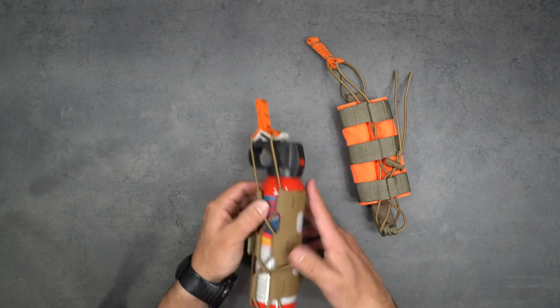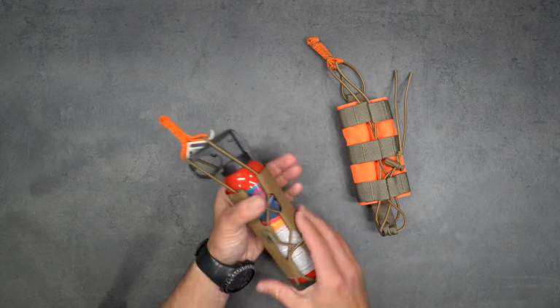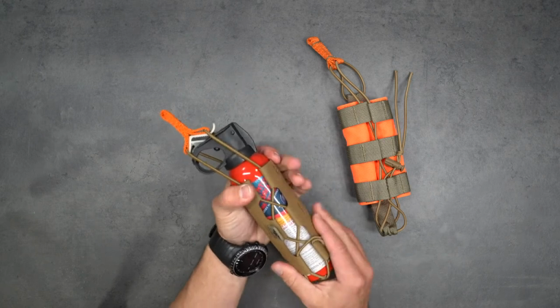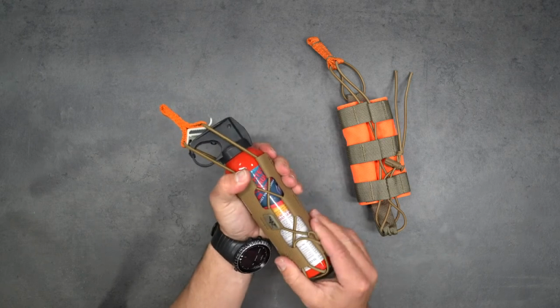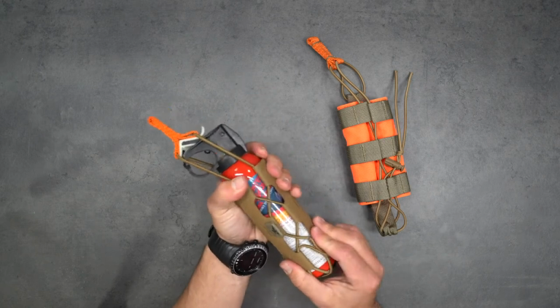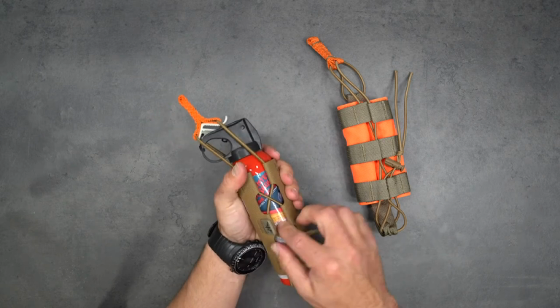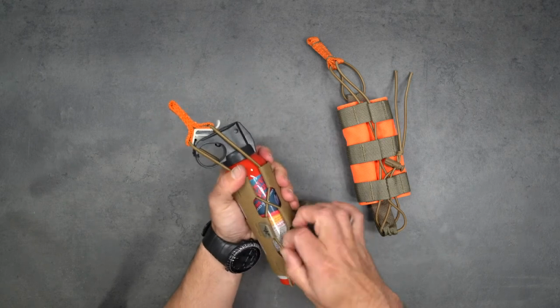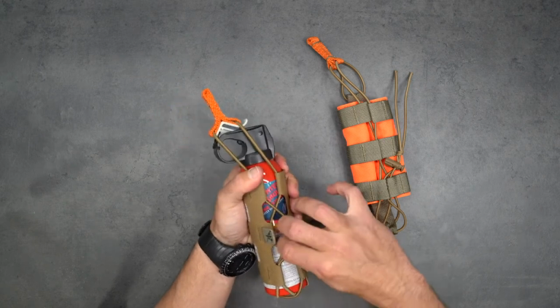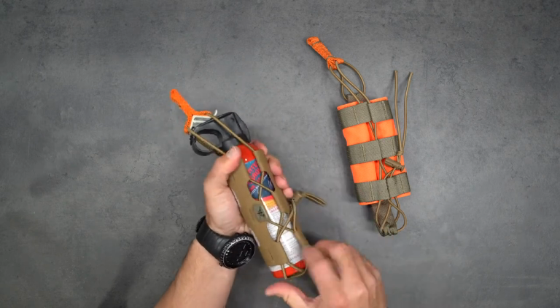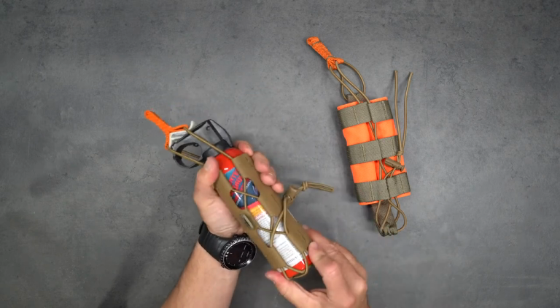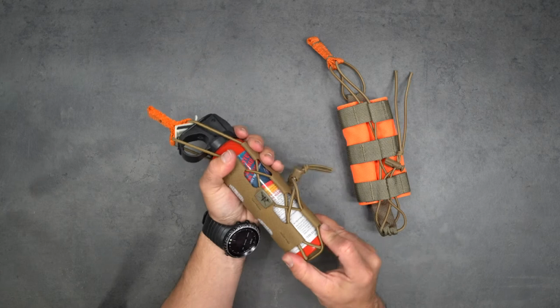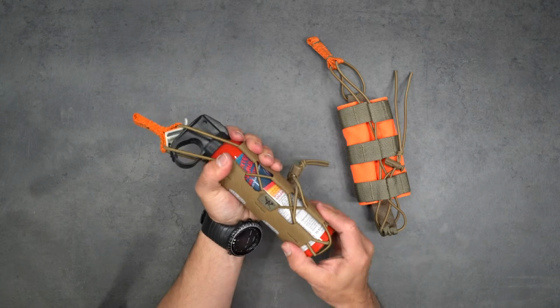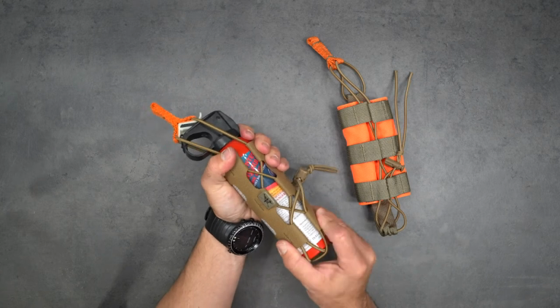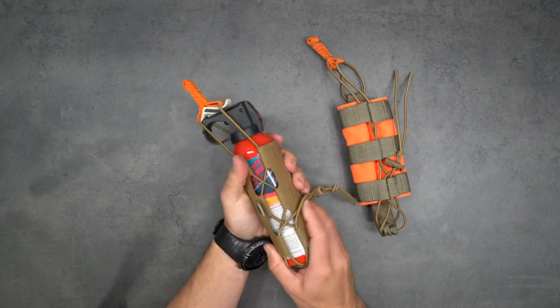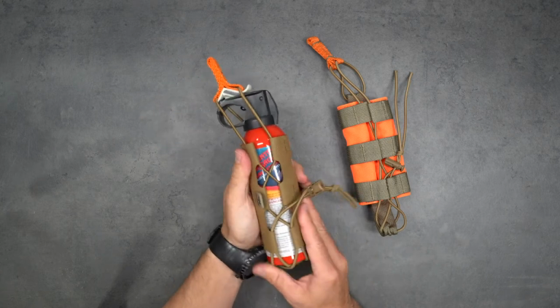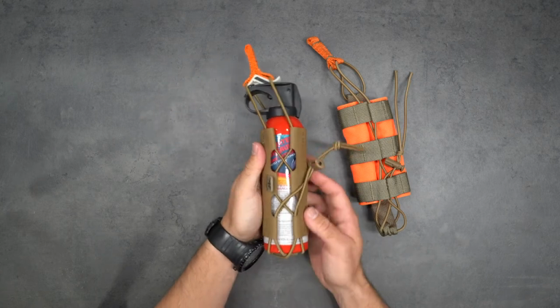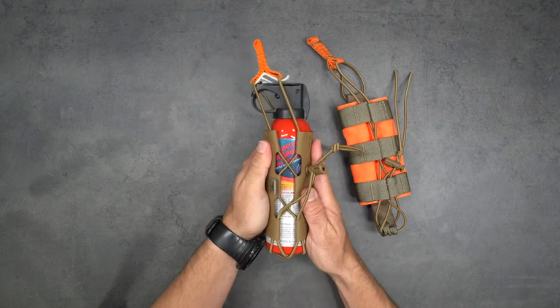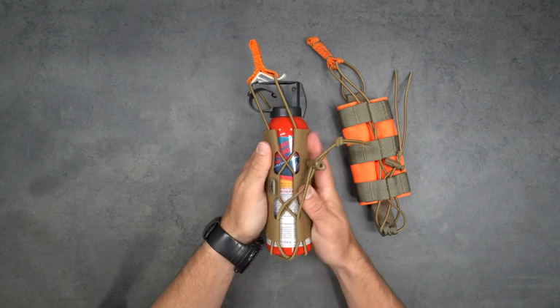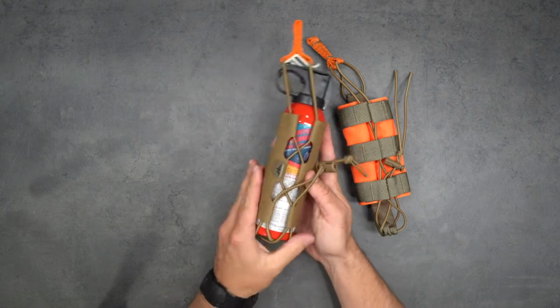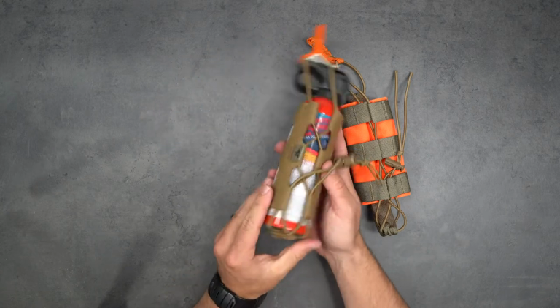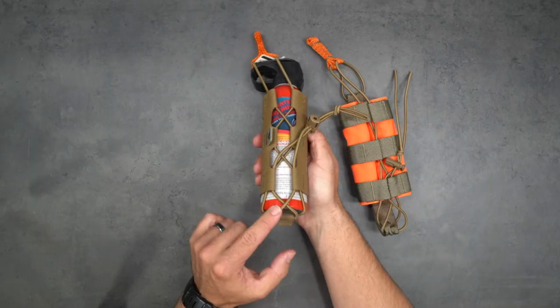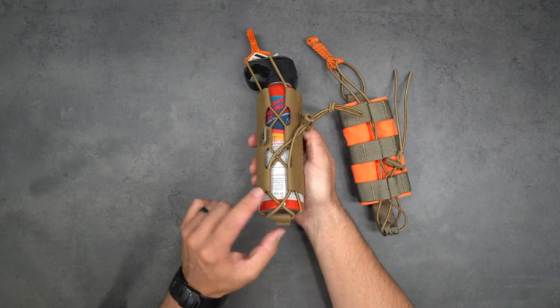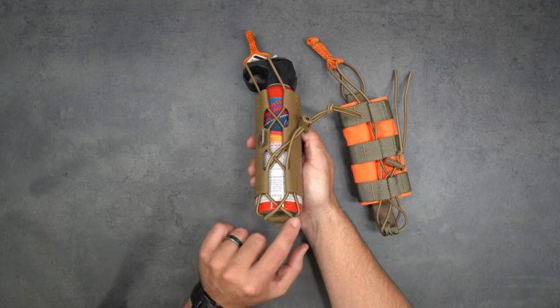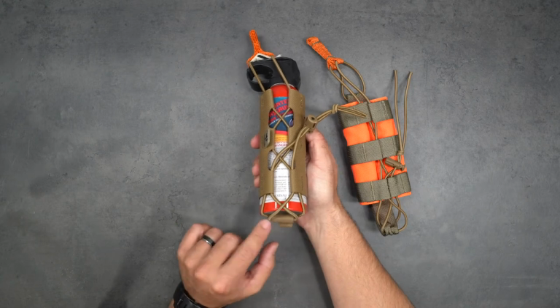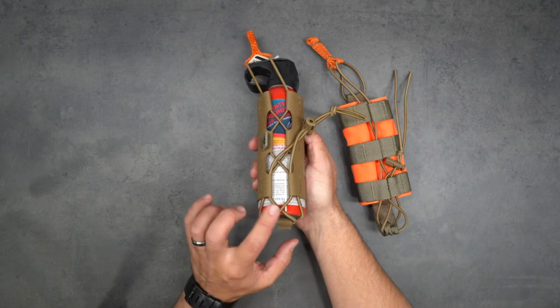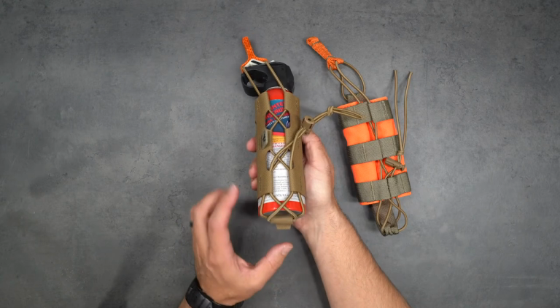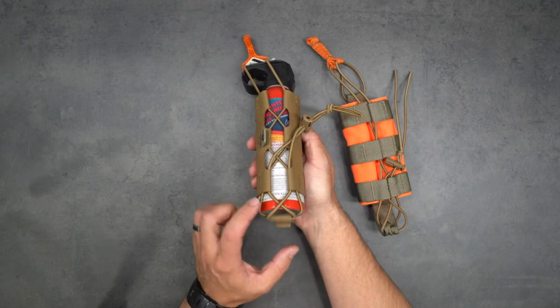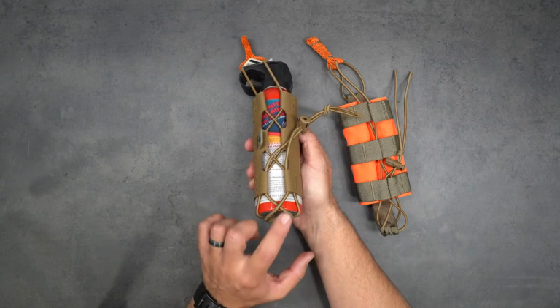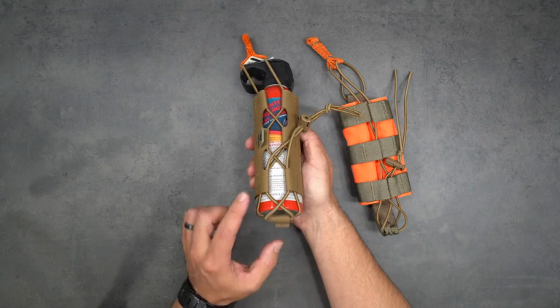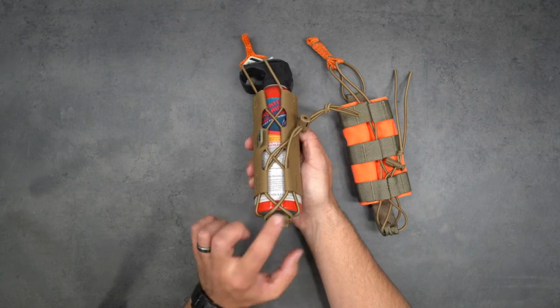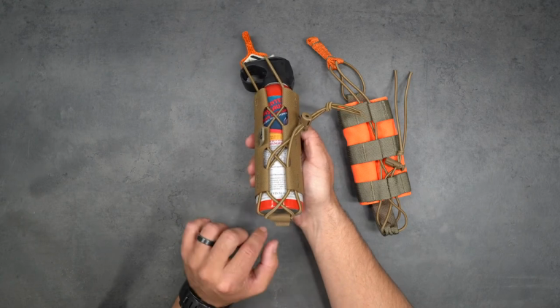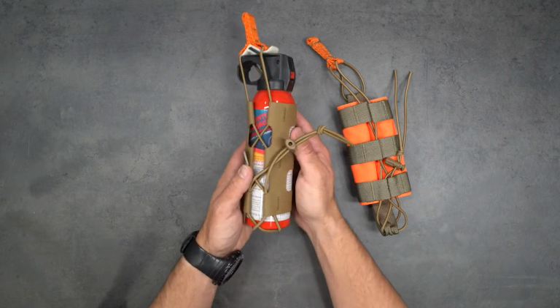Right off the bat you're going to start working that tension down through fitting the can - this is actually a really nice looking fit. You want to ensure that your lower bungees form an X in the middle, with the two outer bungees crossing.